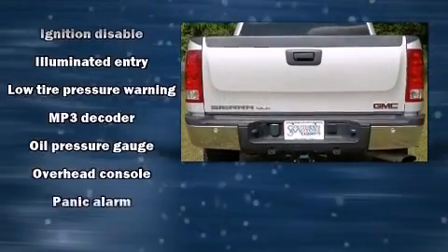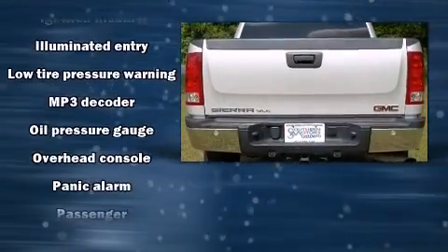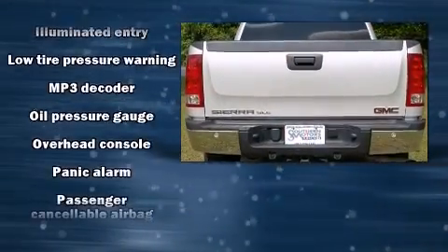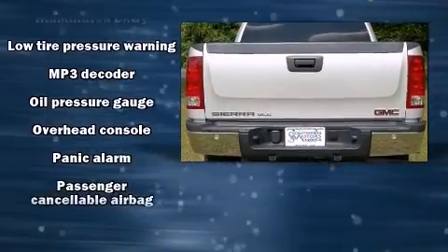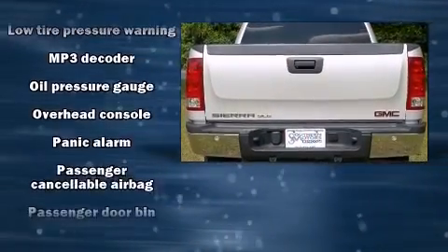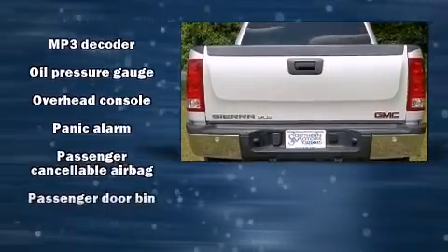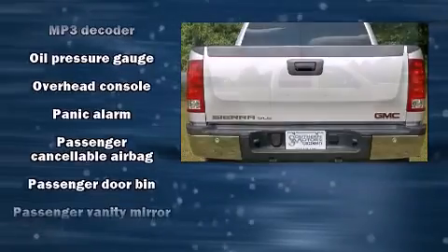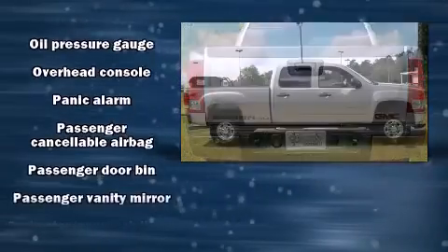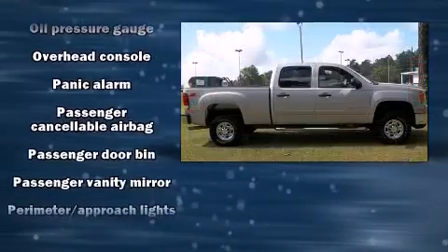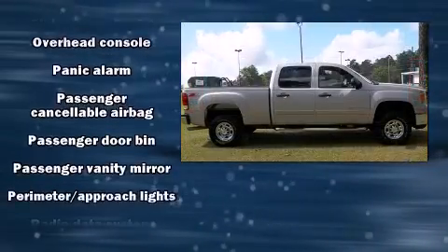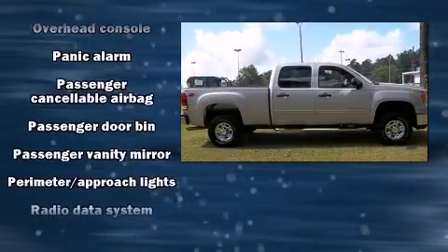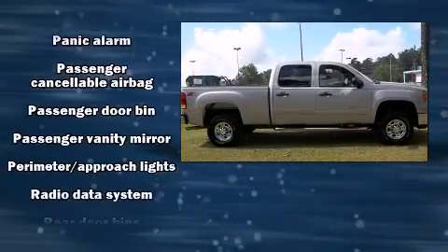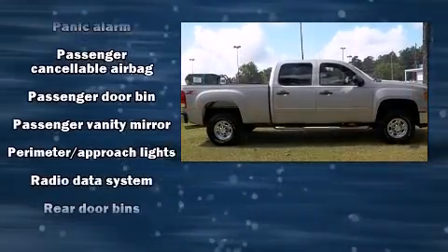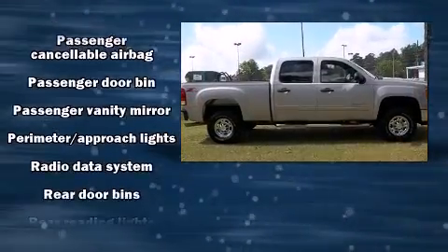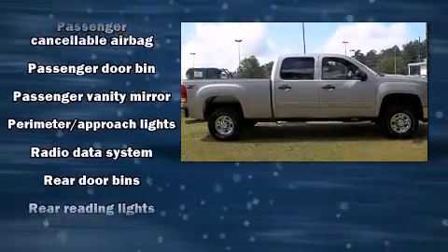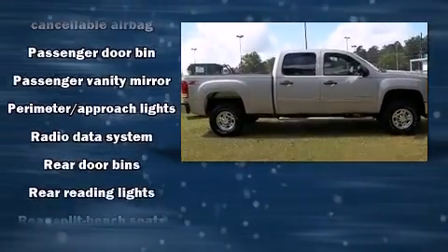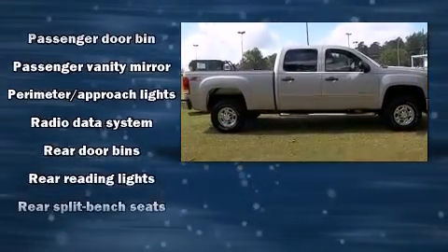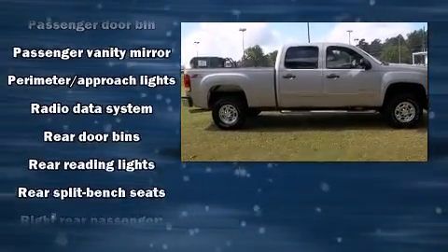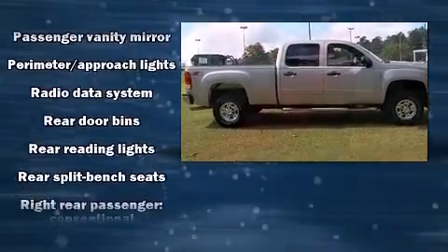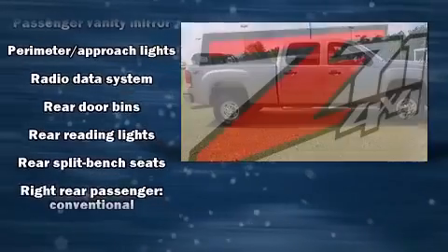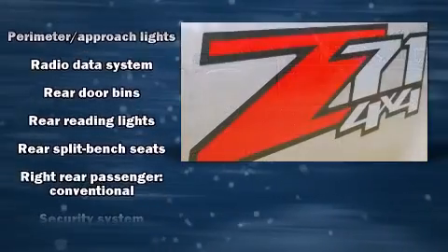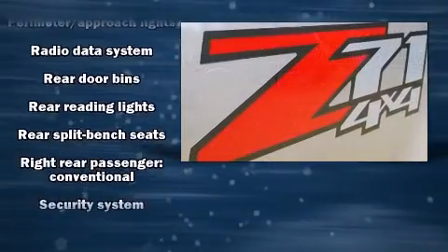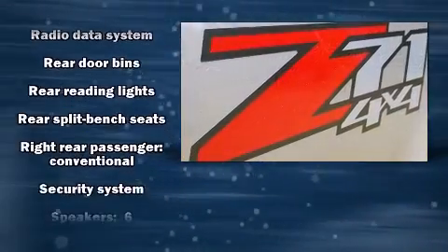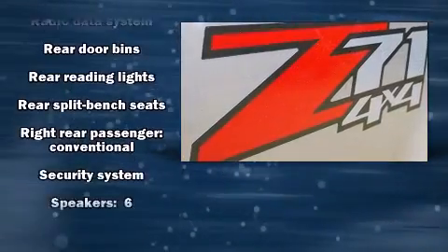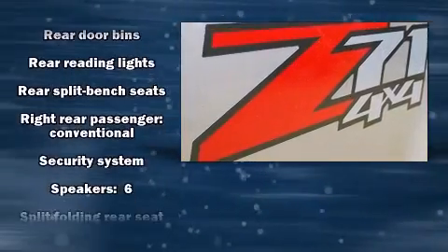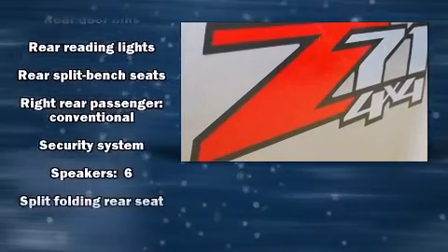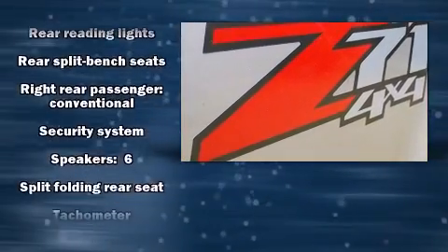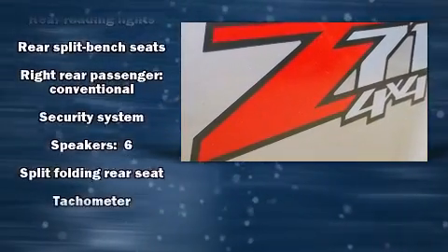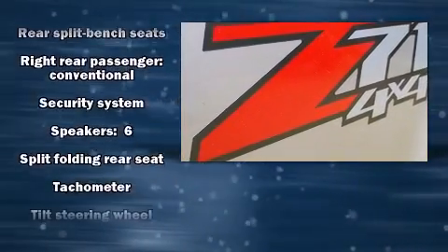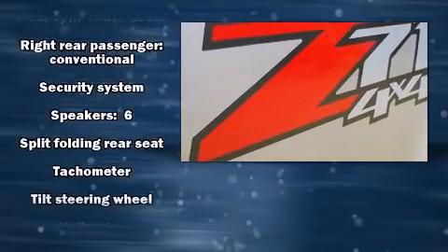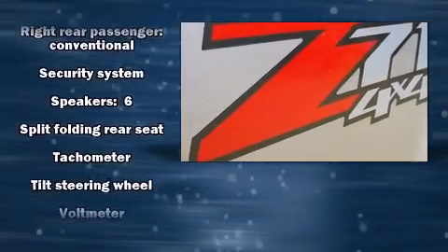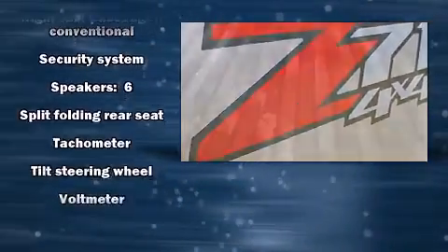Passenger security is always assured thanks to various safety features such as dual front impact airbags, a security system OnStar, and four-wheel disc brakes with ABS.